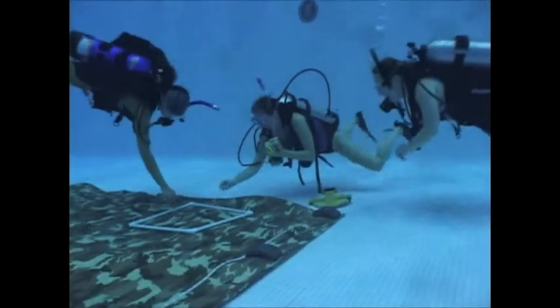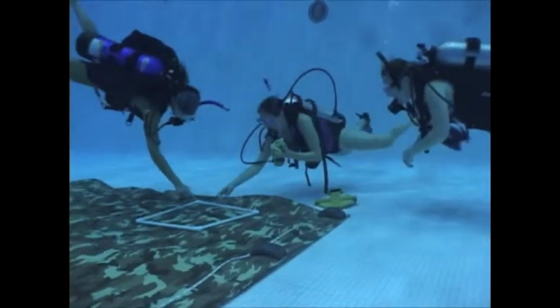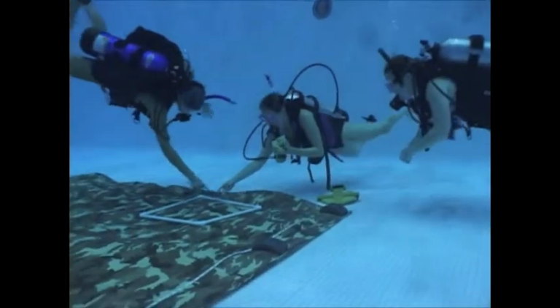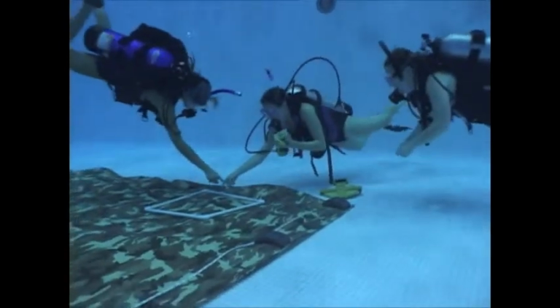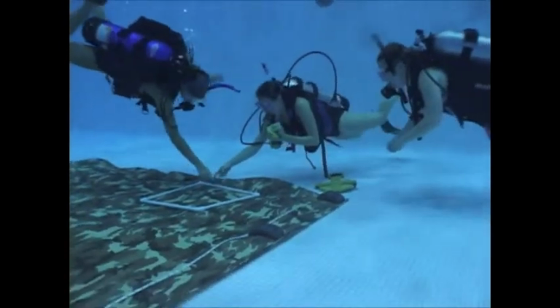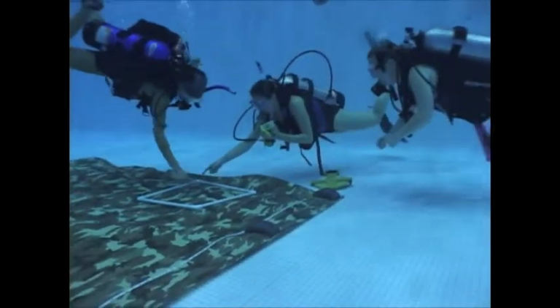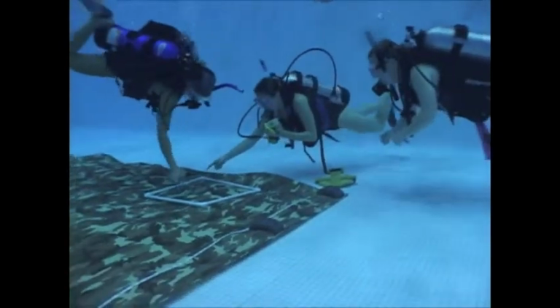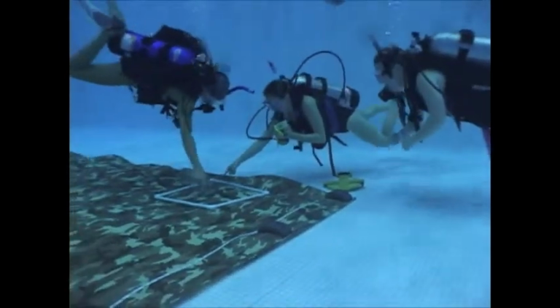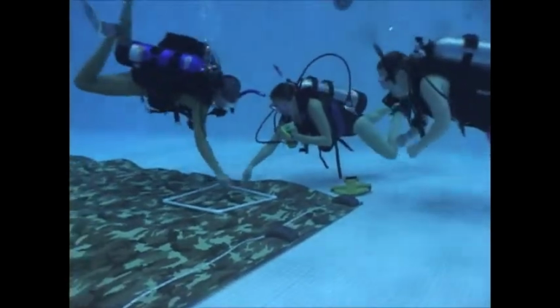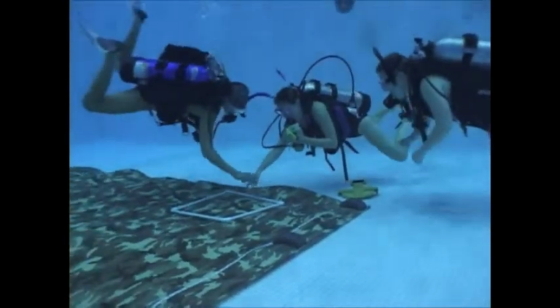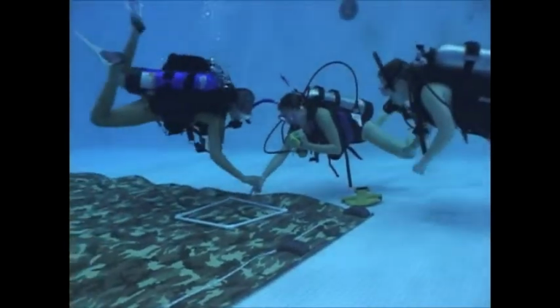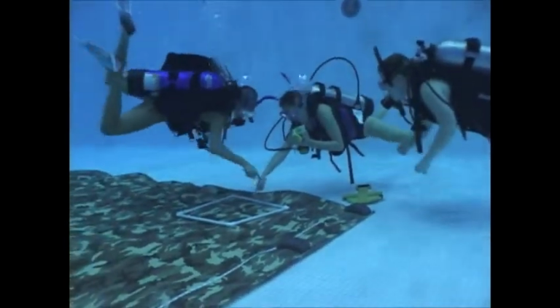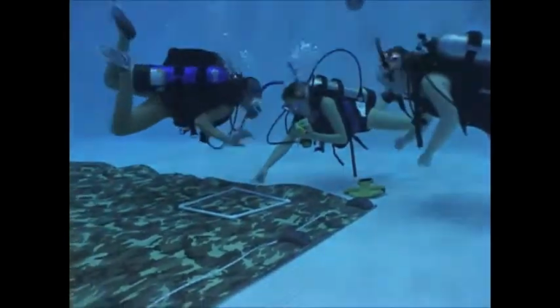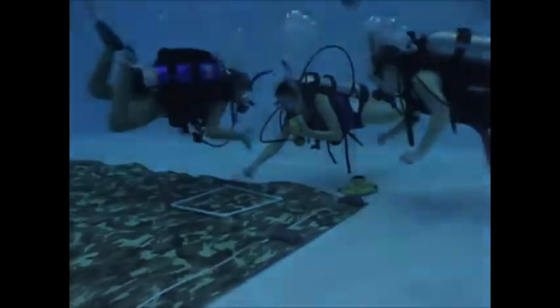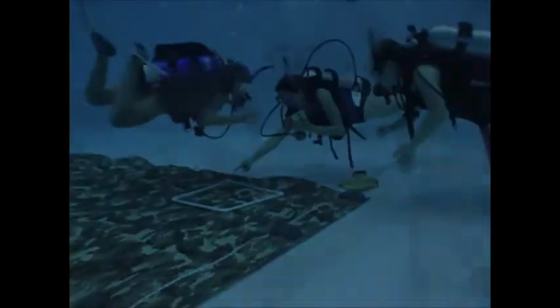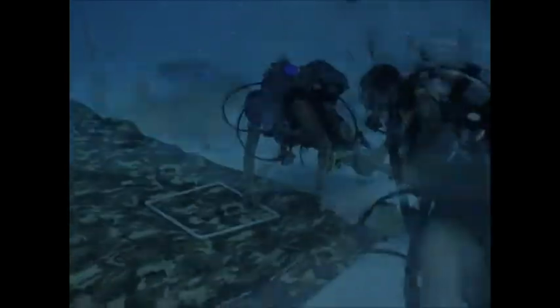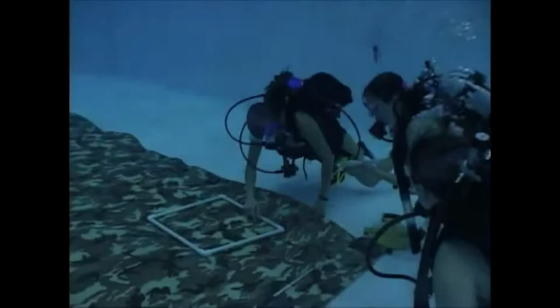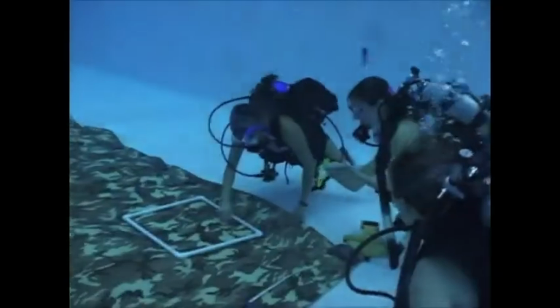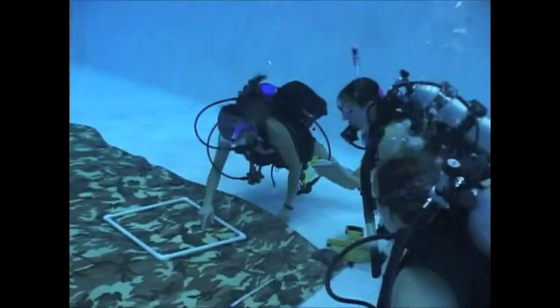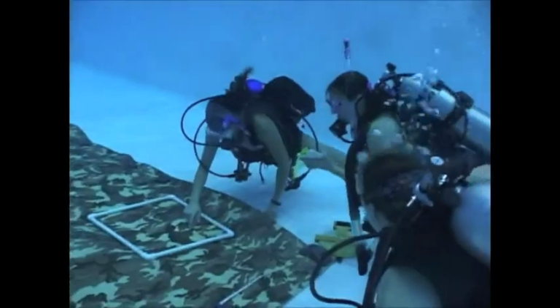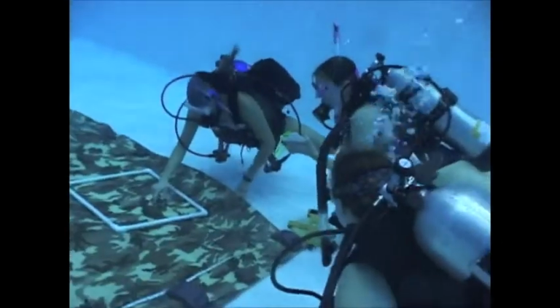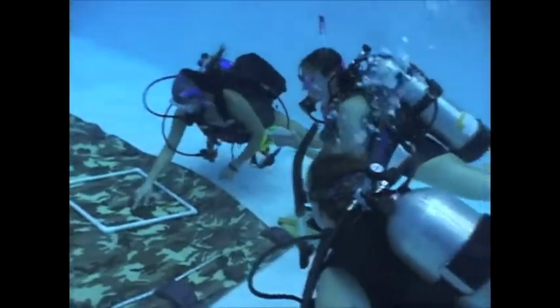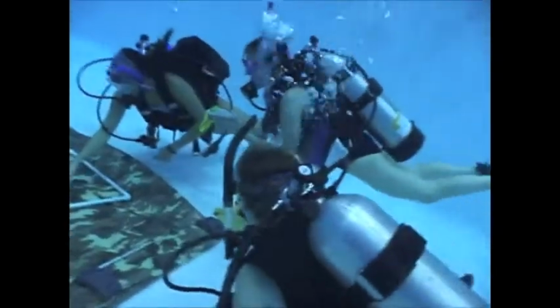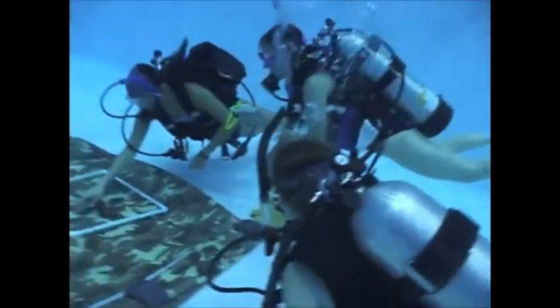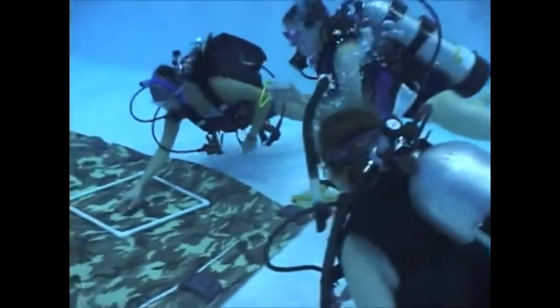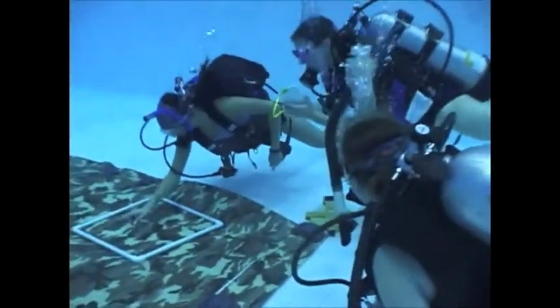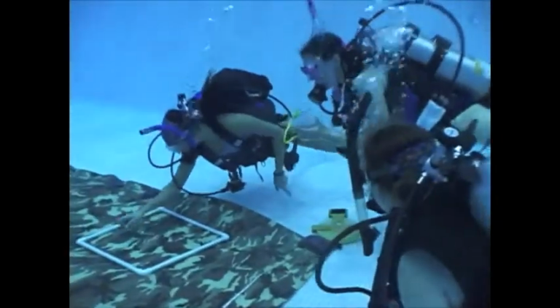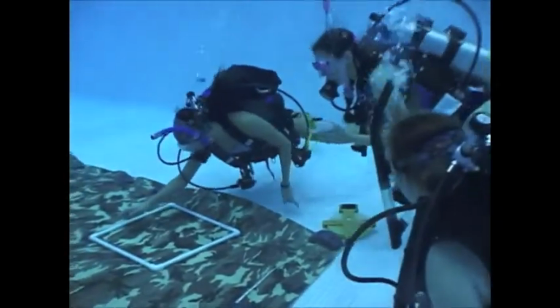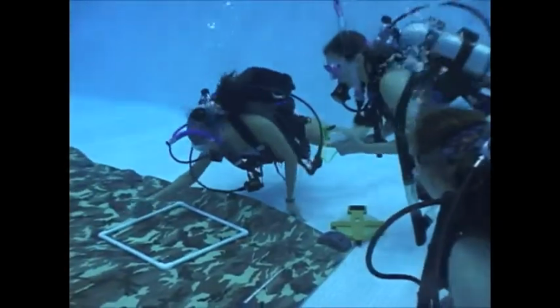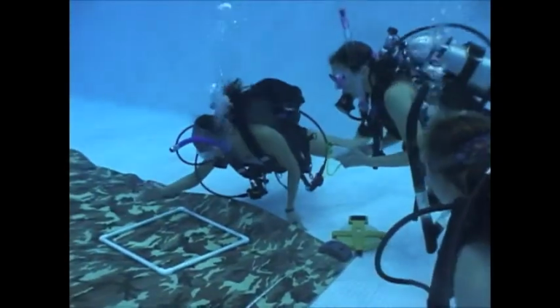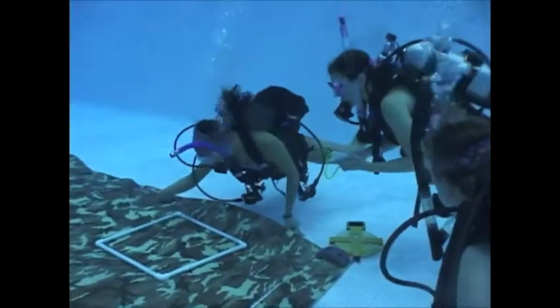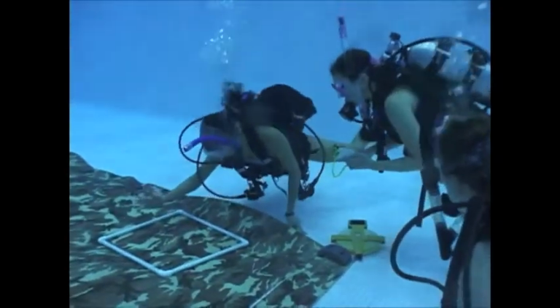Here we are simulating counting coral using a camouflage tarp and quadrat, where the different colors on the tarp represent different species of coral.